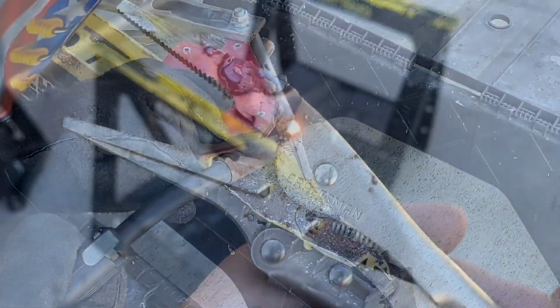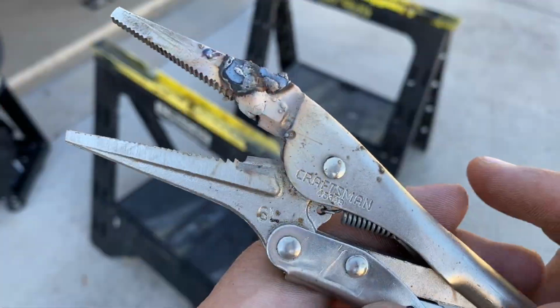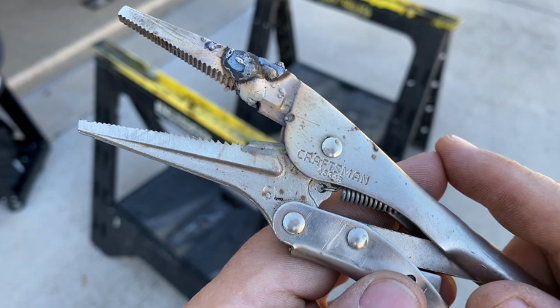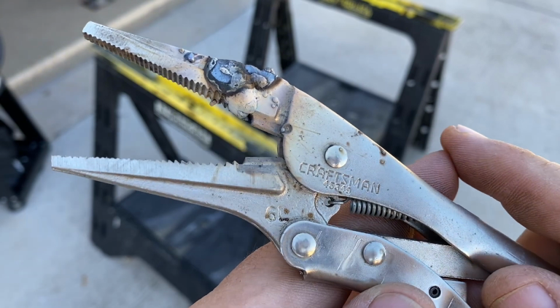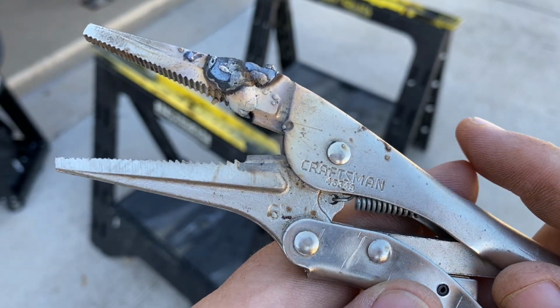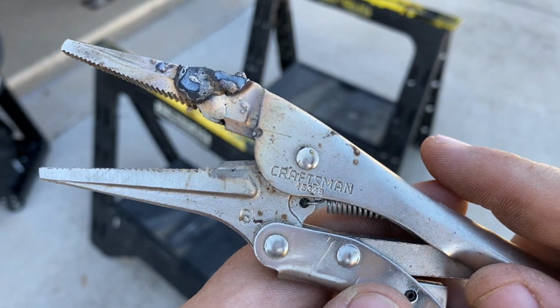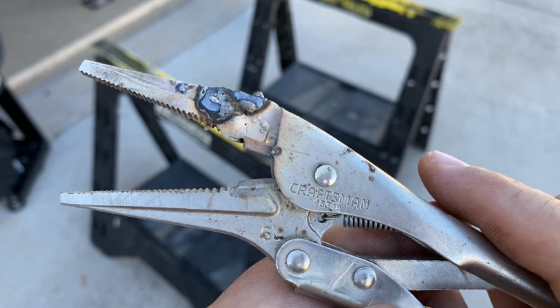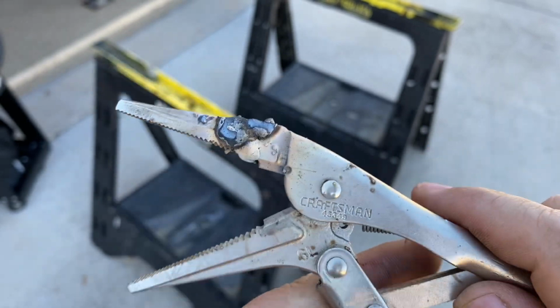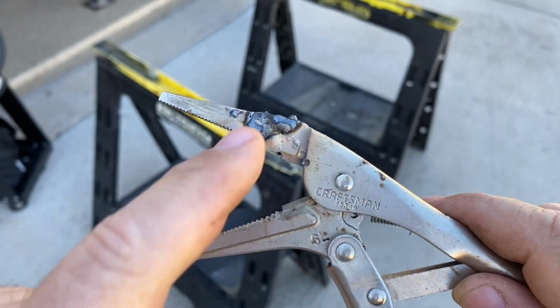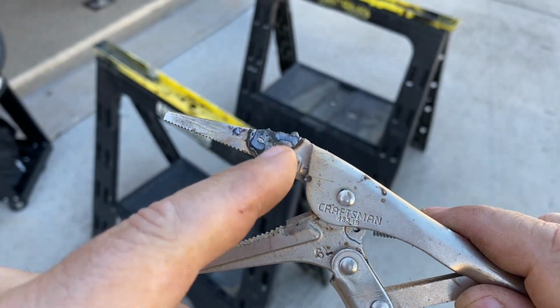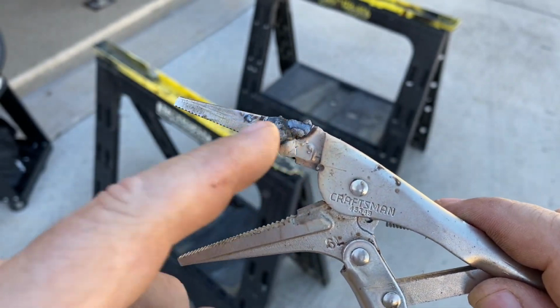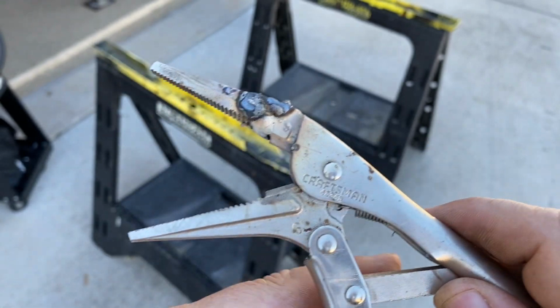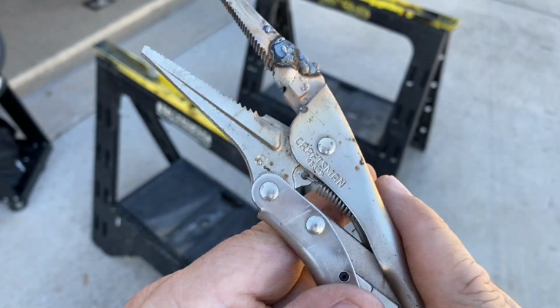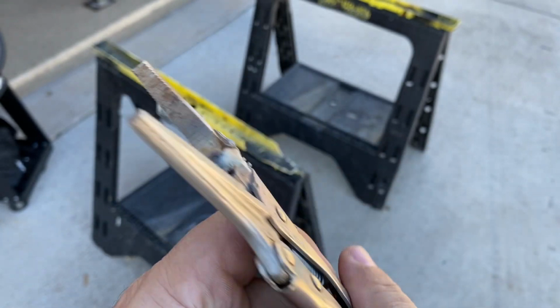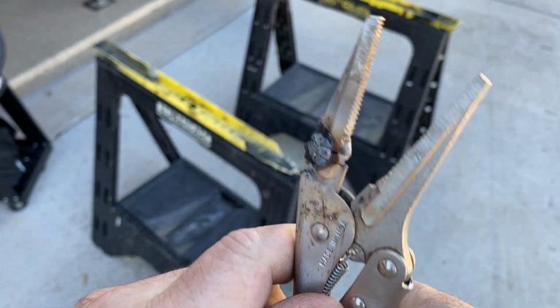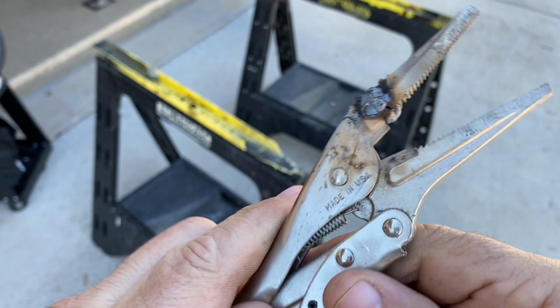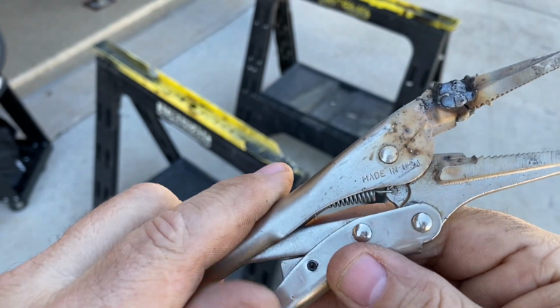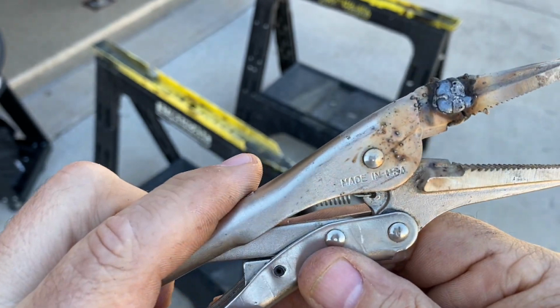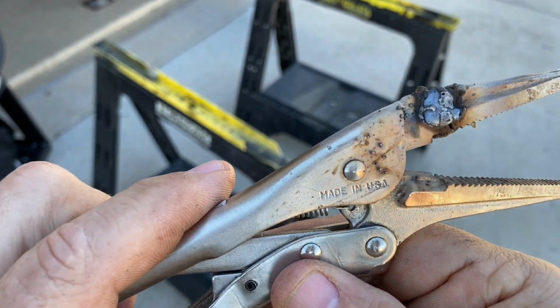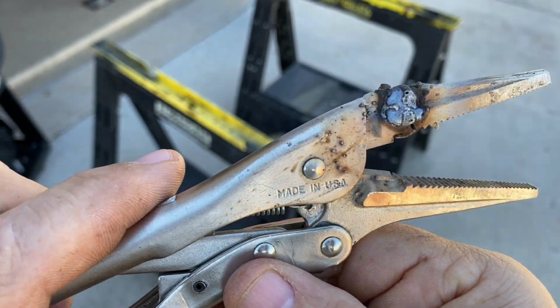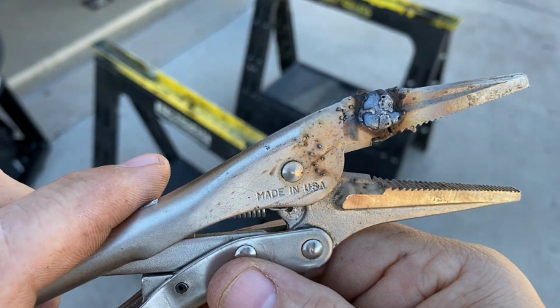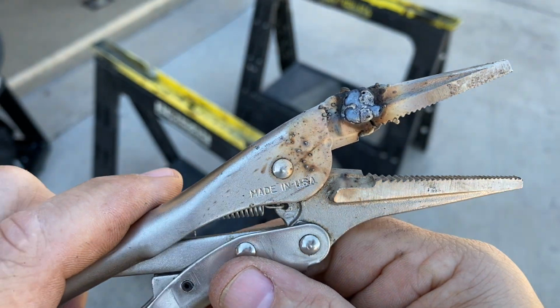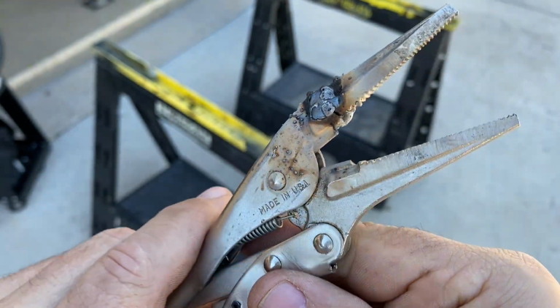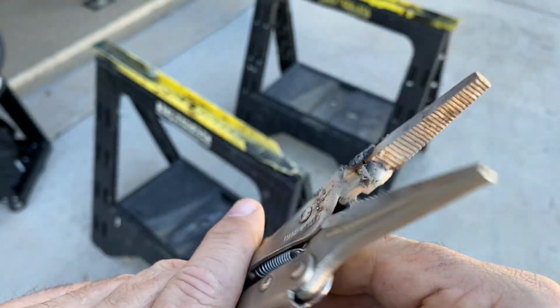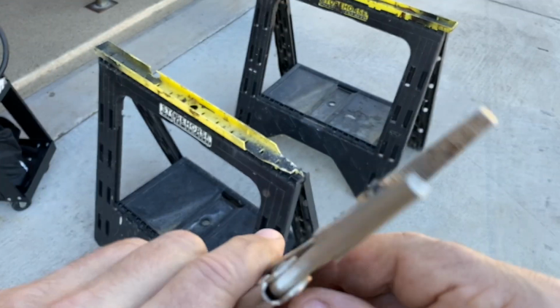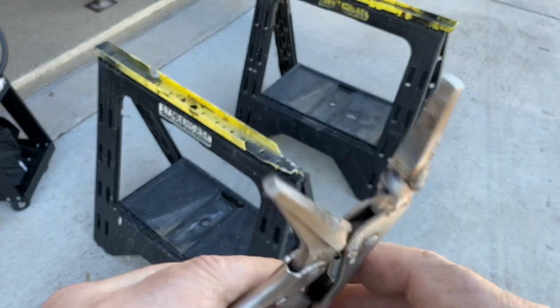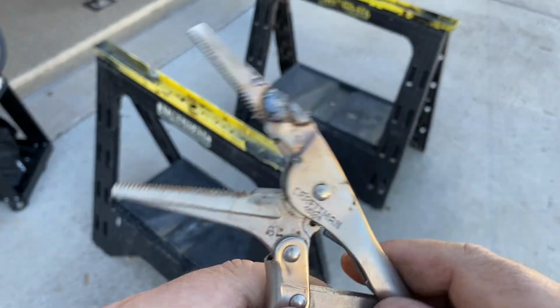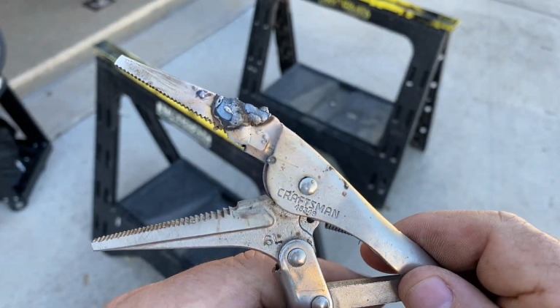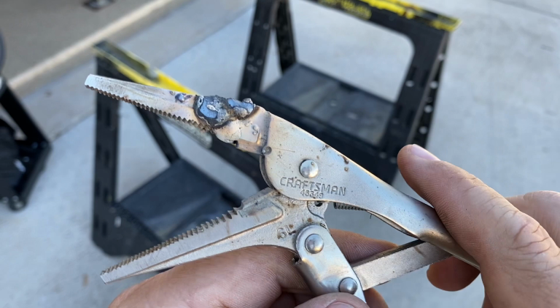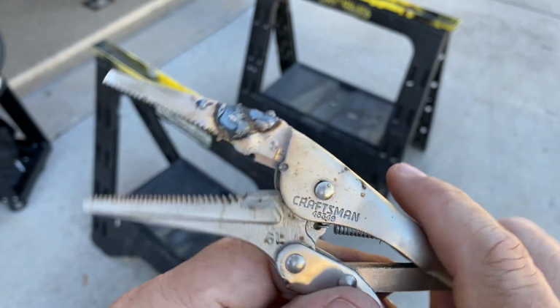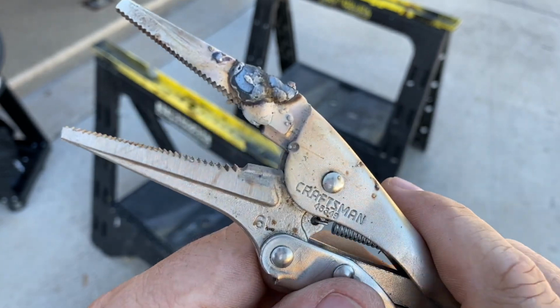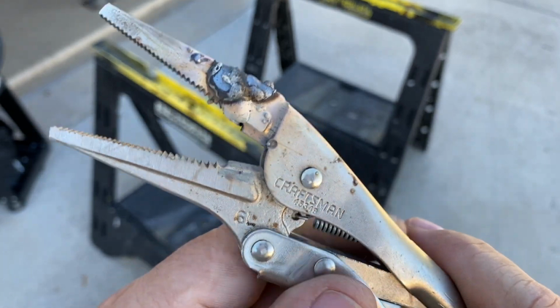When your 20-year-old Craftsman tools break — like this one did right here — and these are the originals made in the USA, there's really no sense in trying to get a replacement anymore. You're kind of on your own.